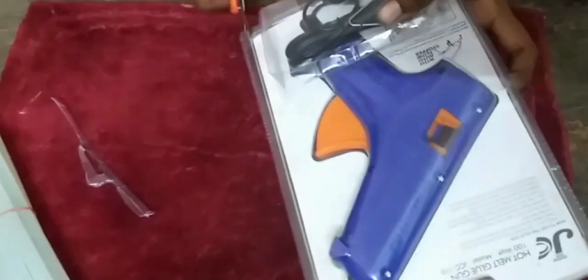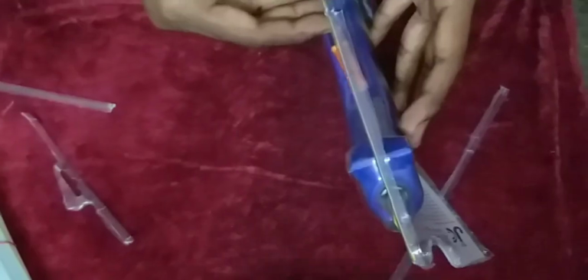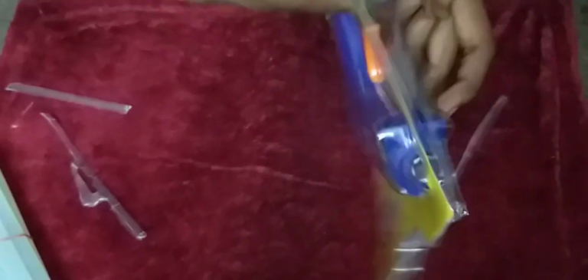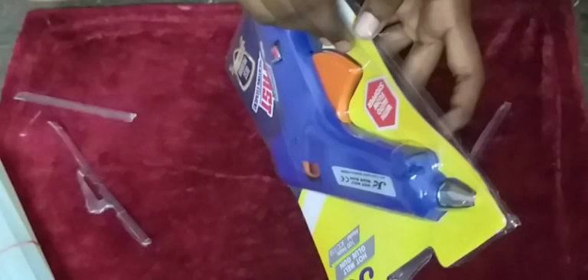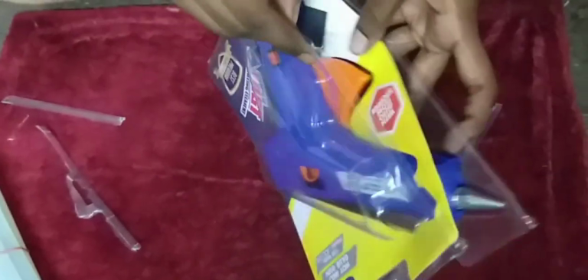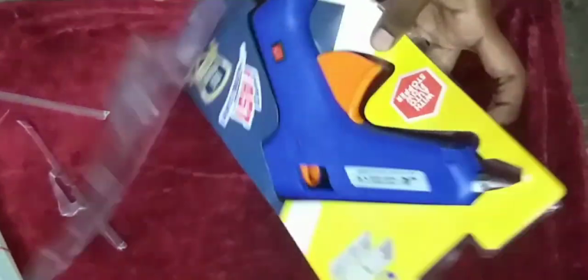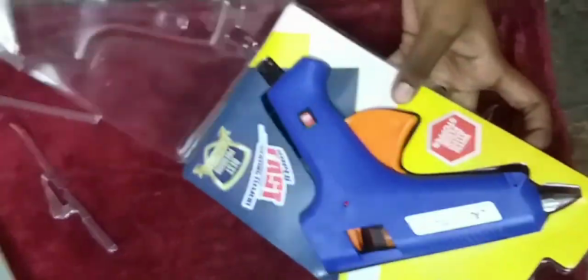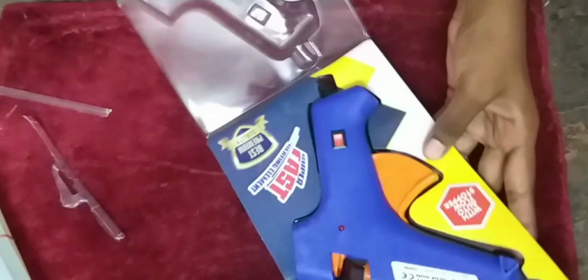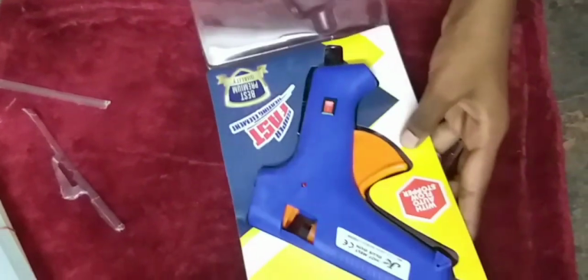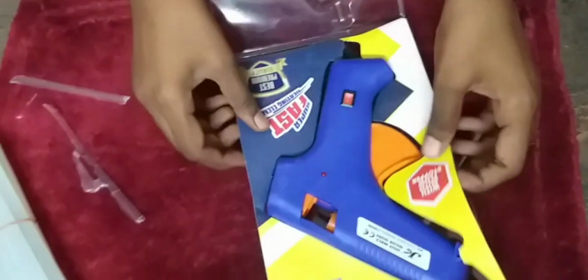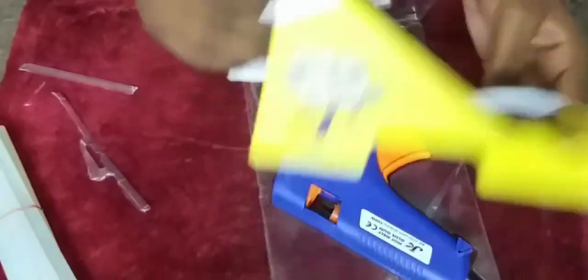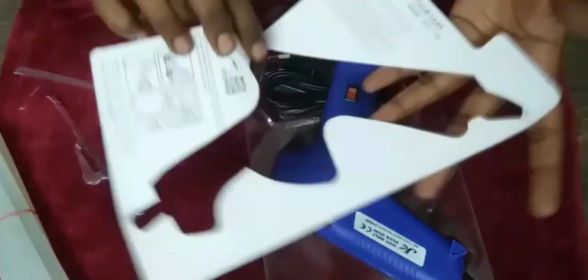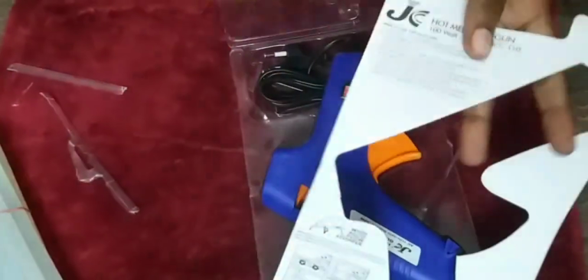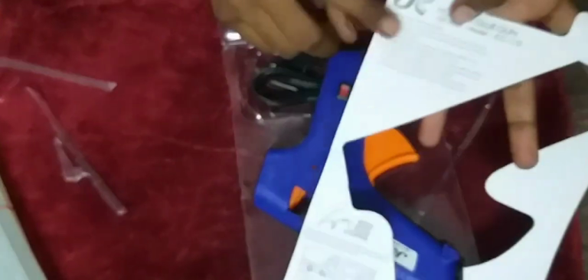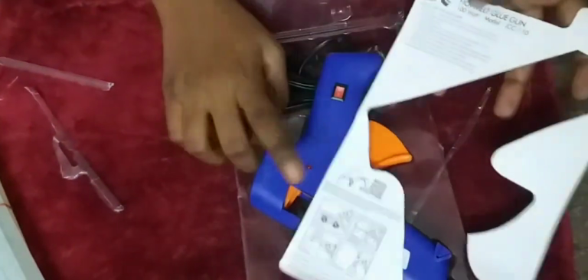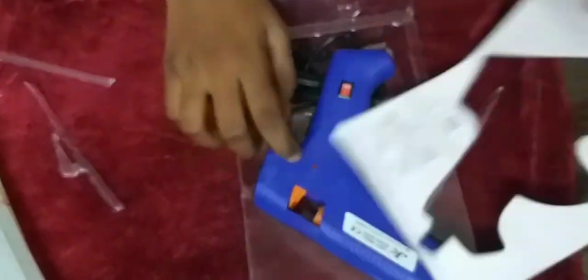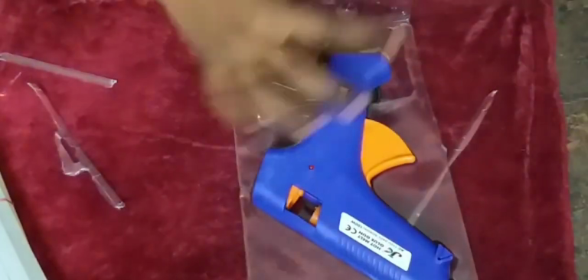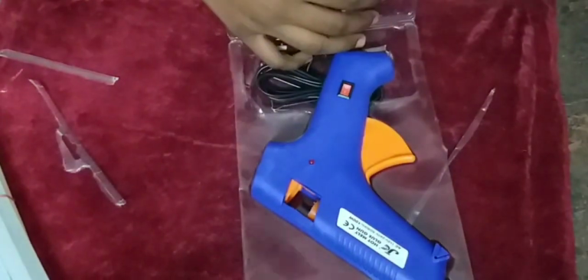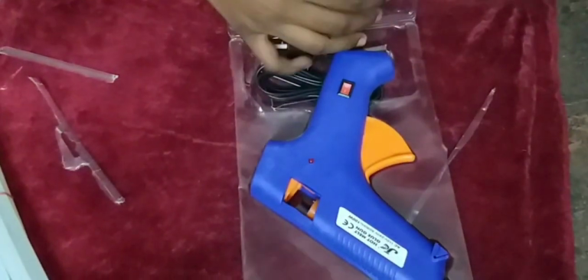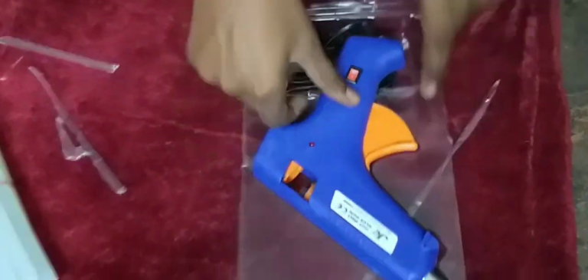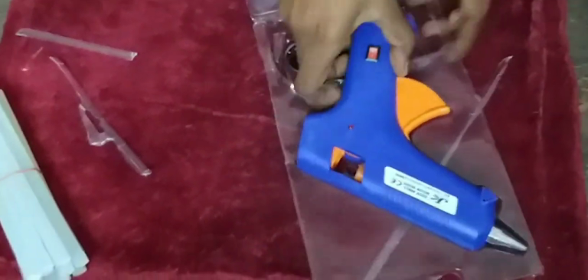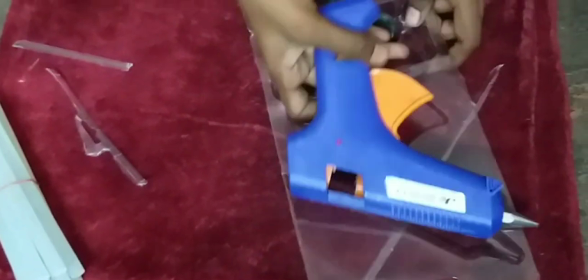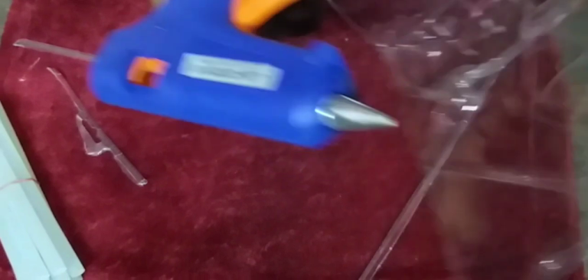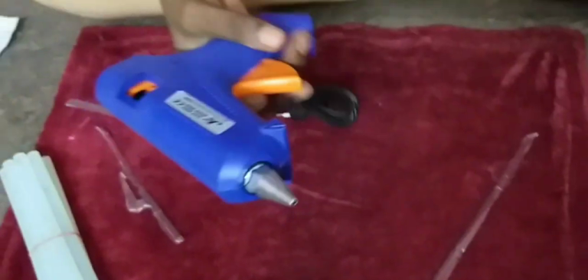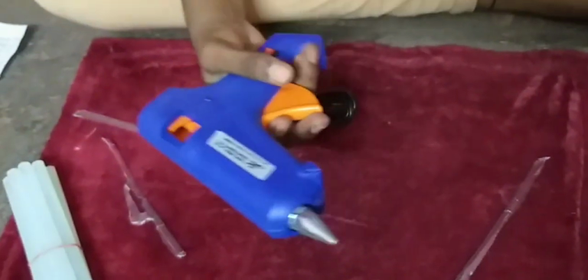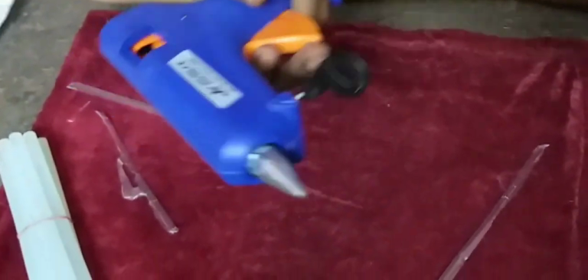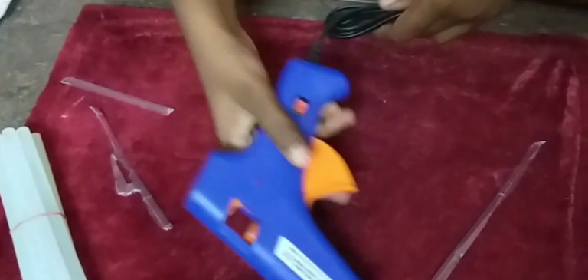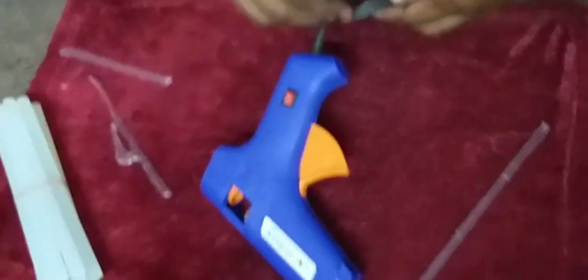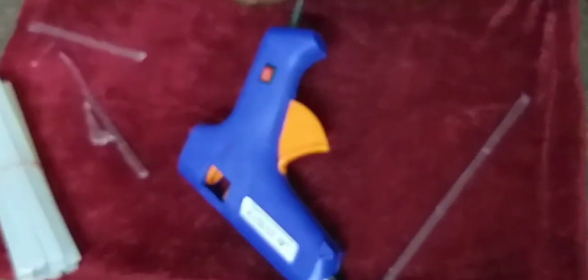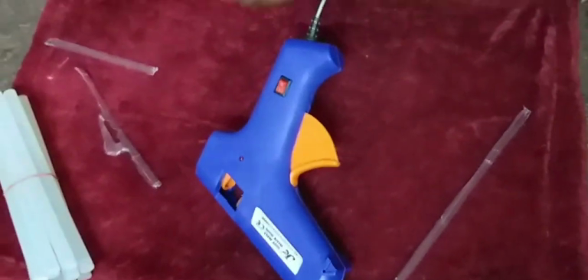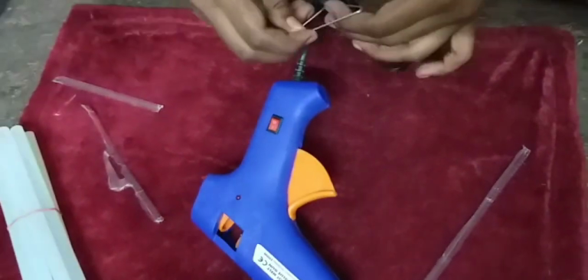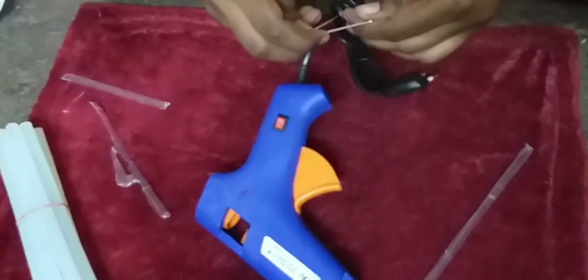This gun uses a thick glue stick. You can put it in the top of the bag or the bottom of the bag. It has a wire that is medium size.